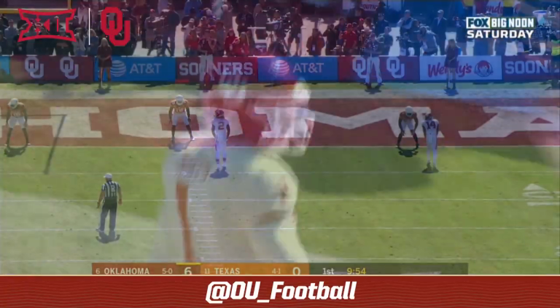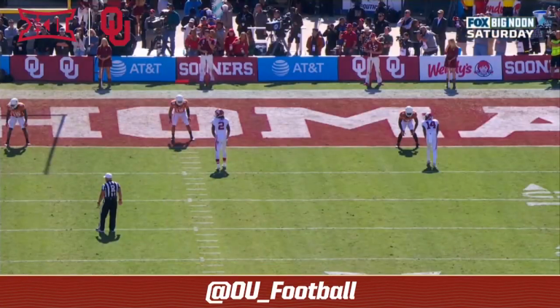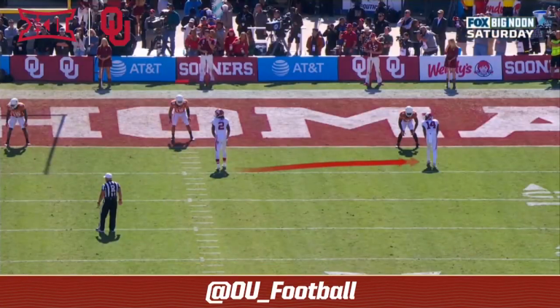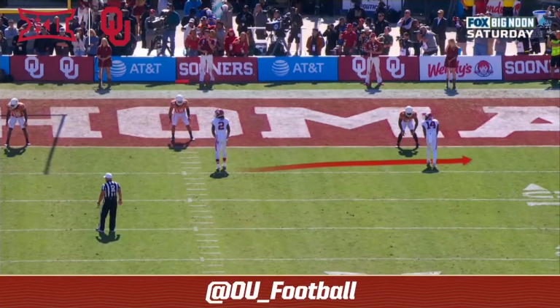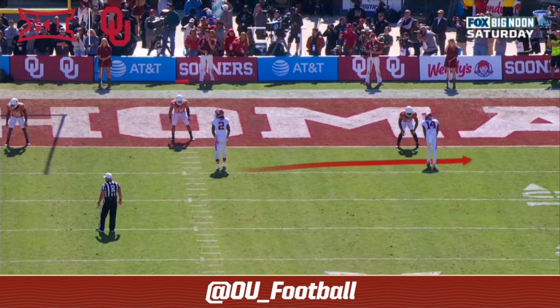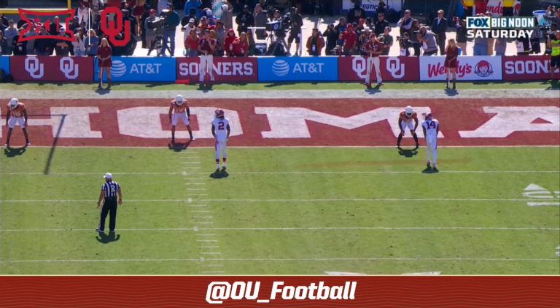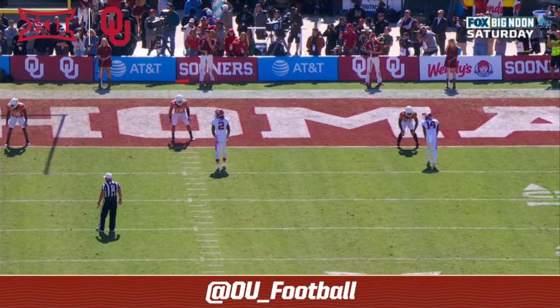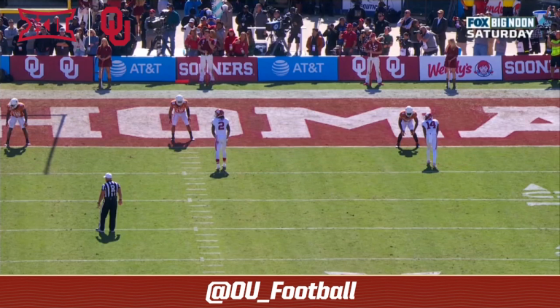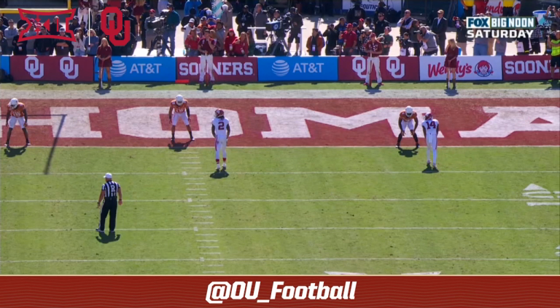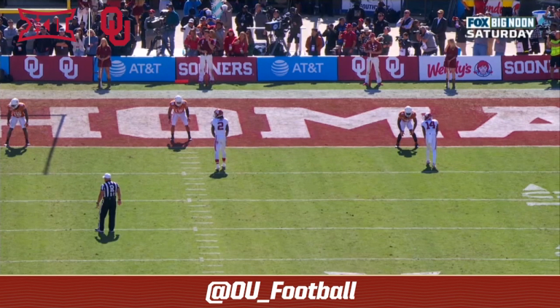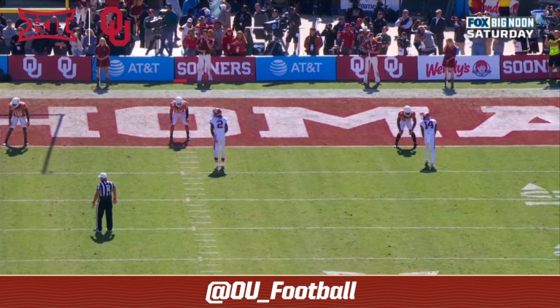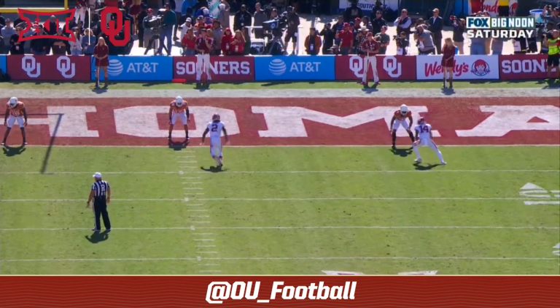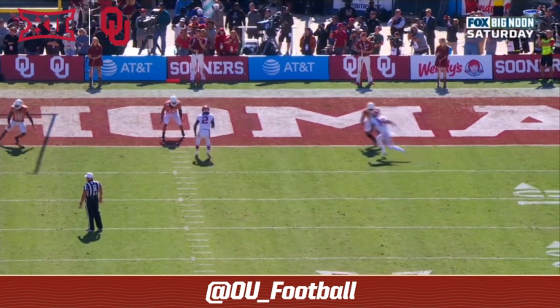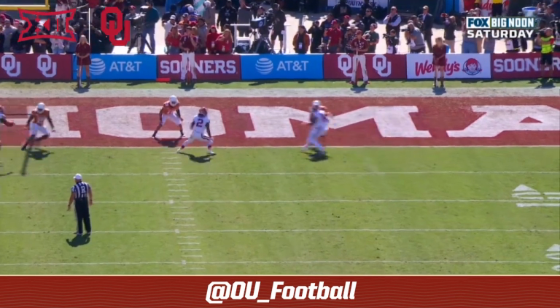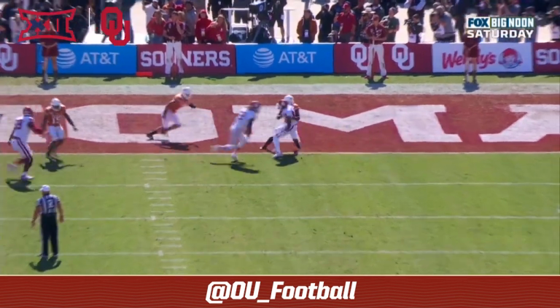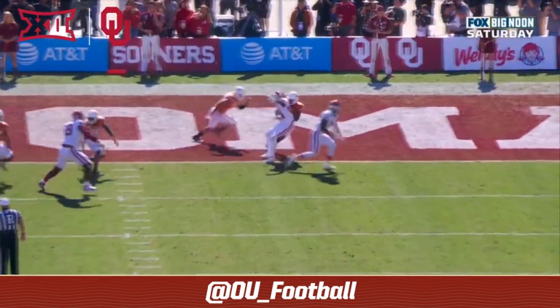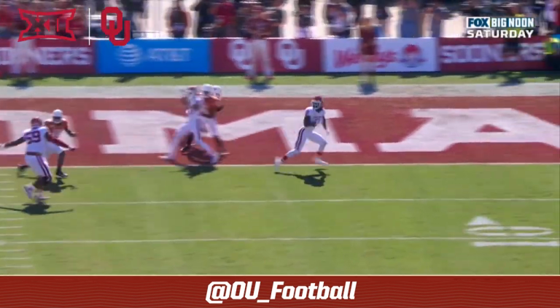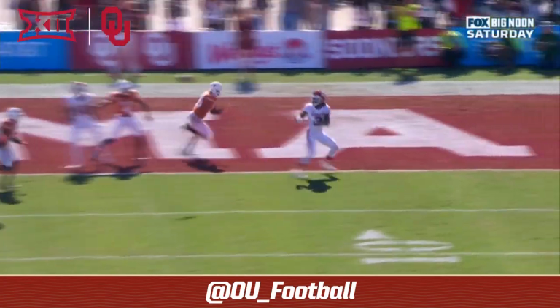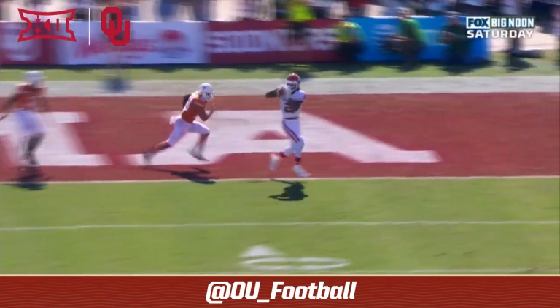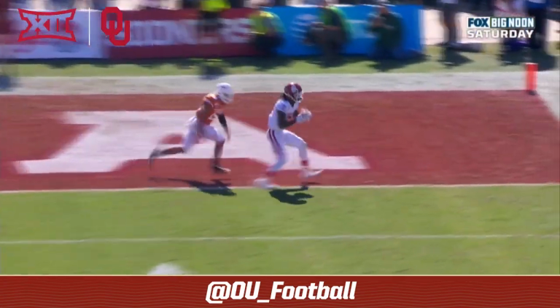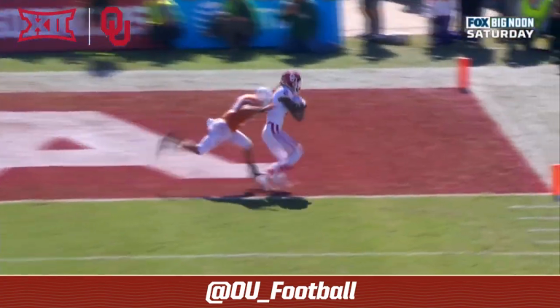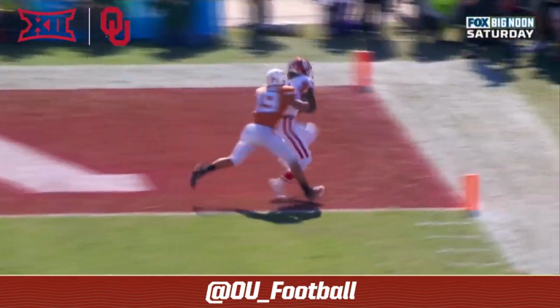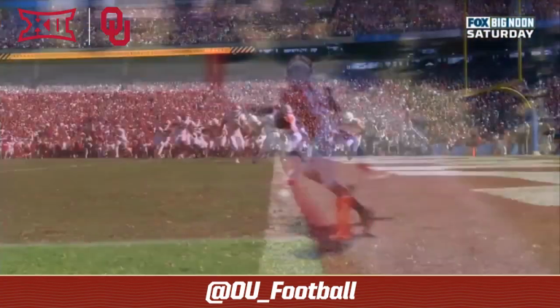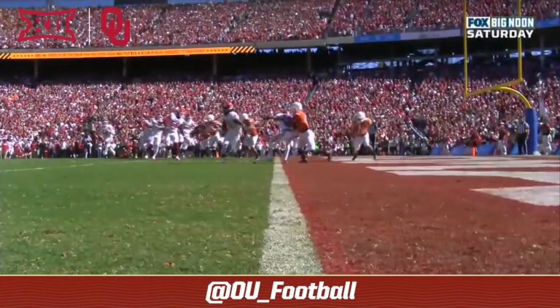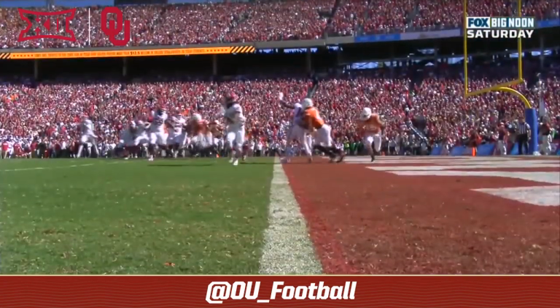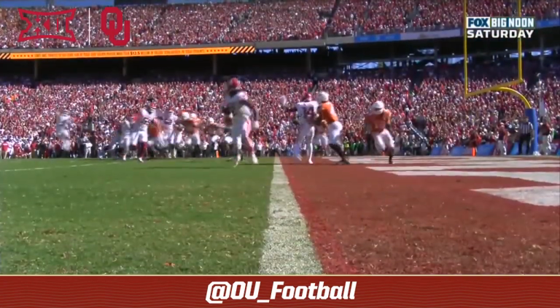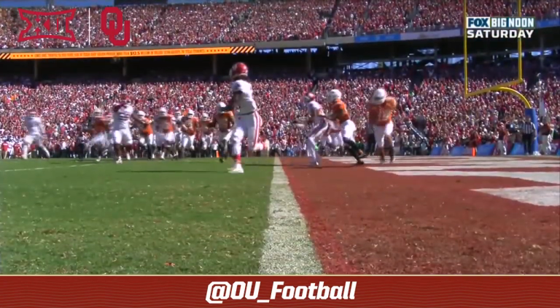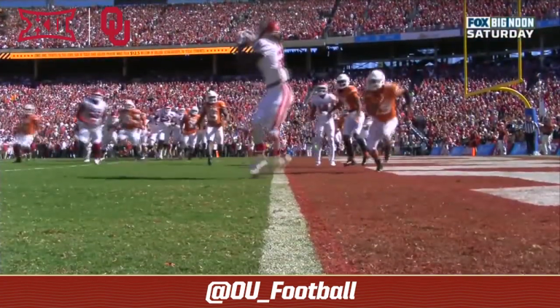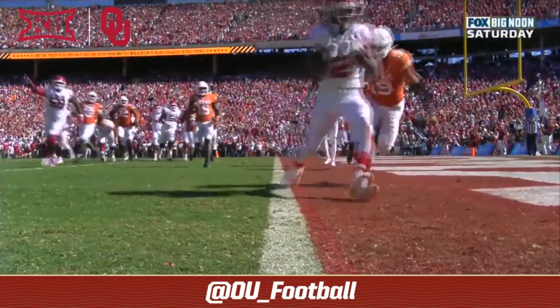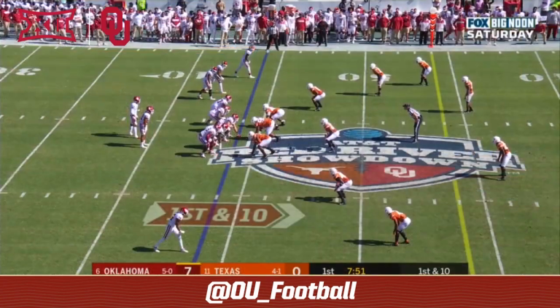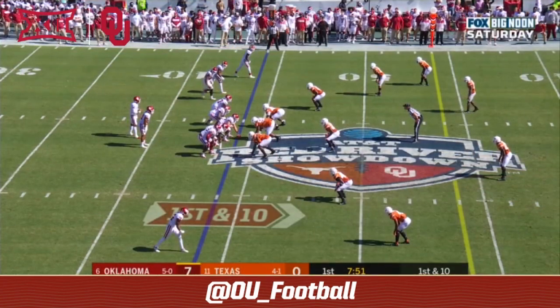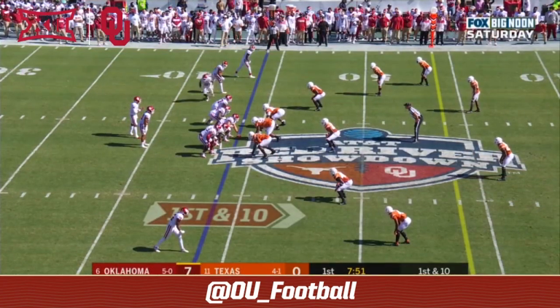Just a quick route out to the outside. Watch number 14, Charleston Rambo — he sets this up by getting inside and almost creating a pick. That is not actually a pick.